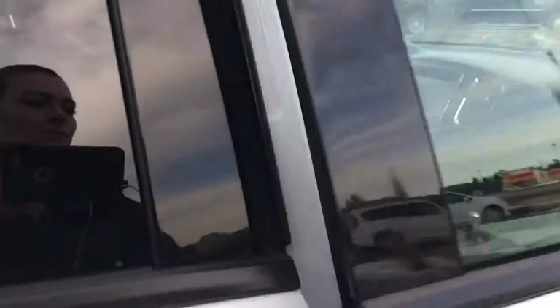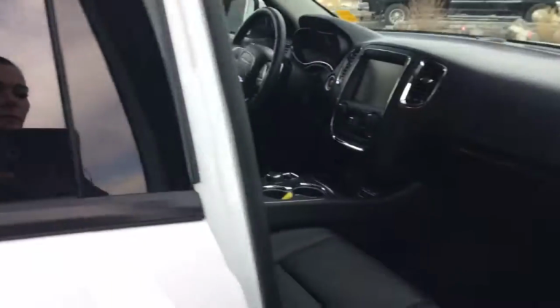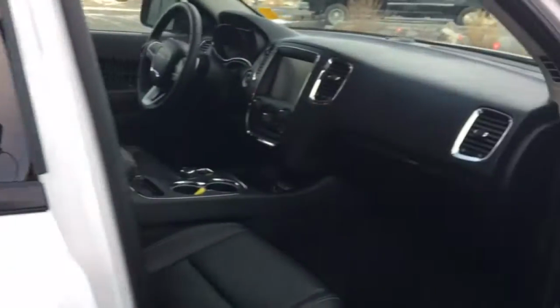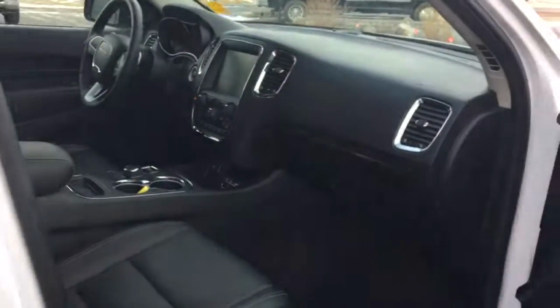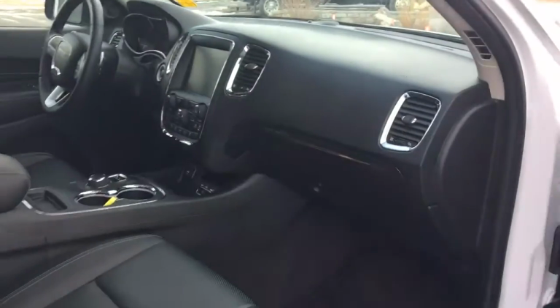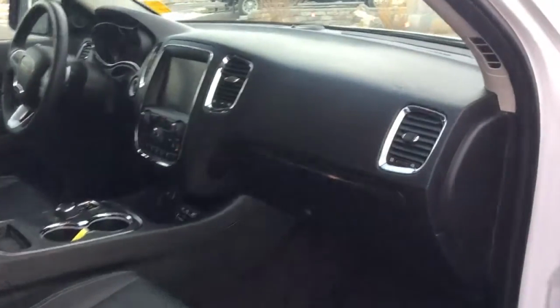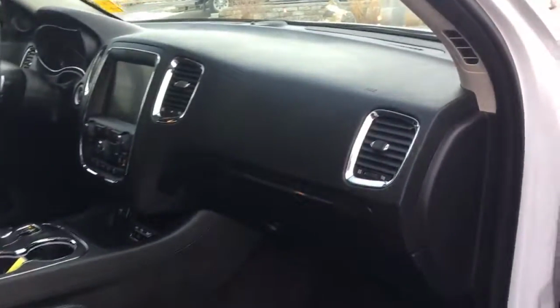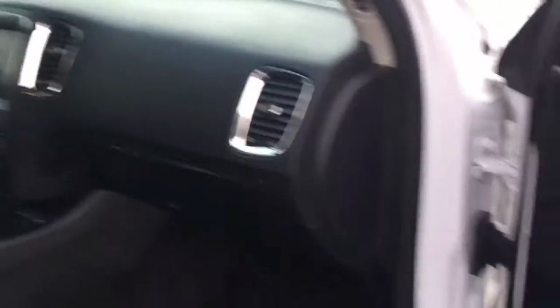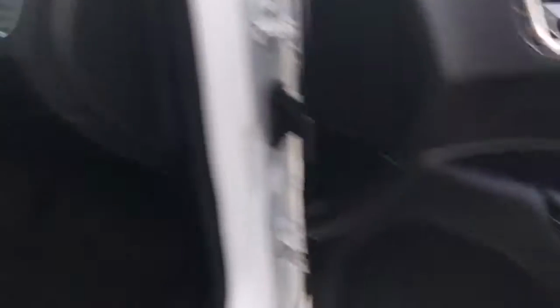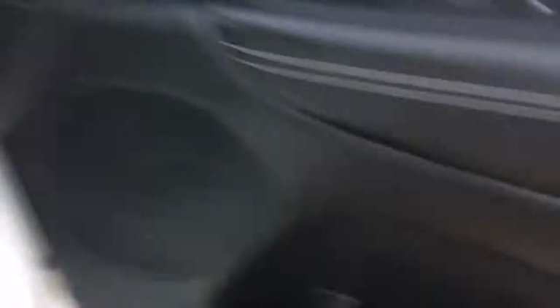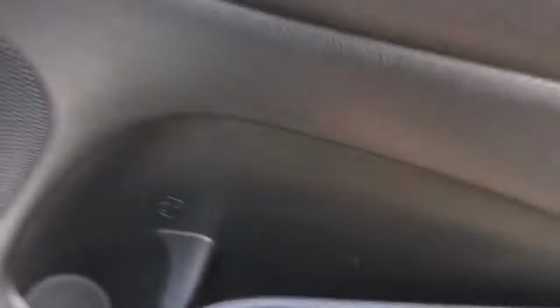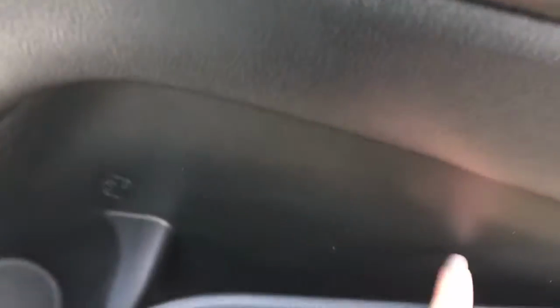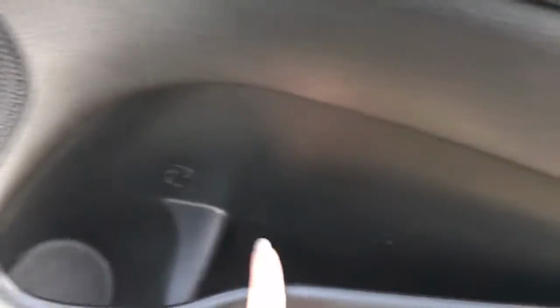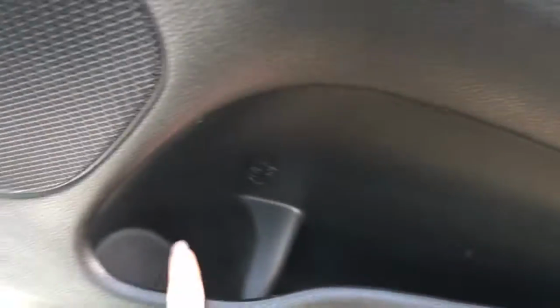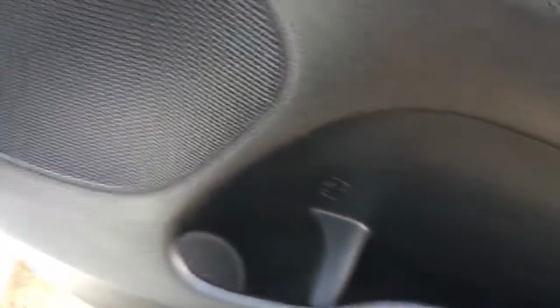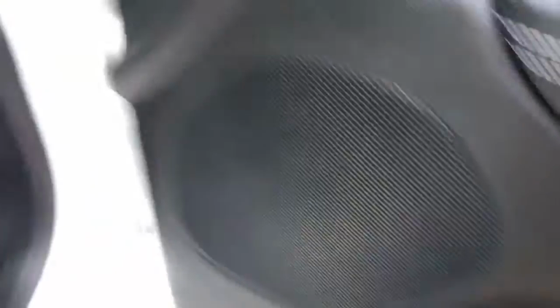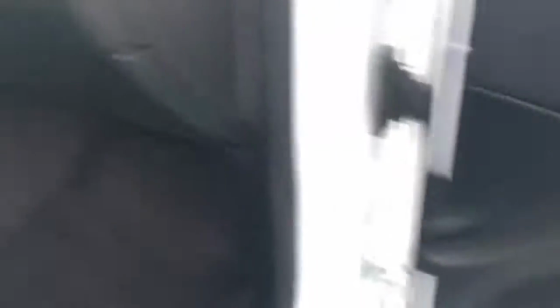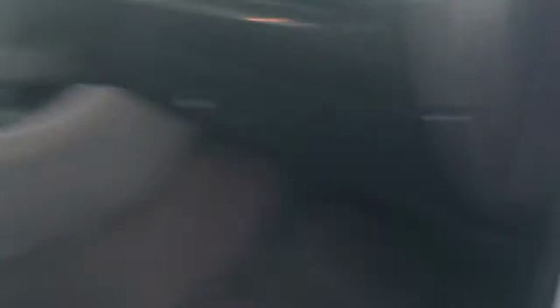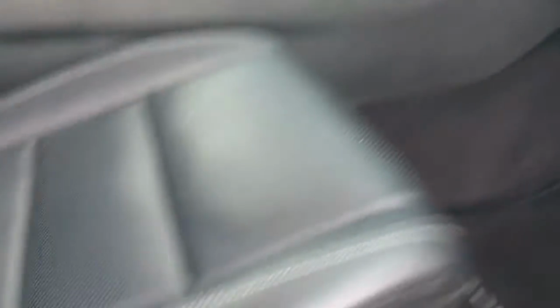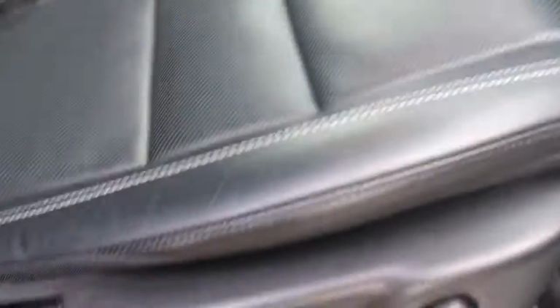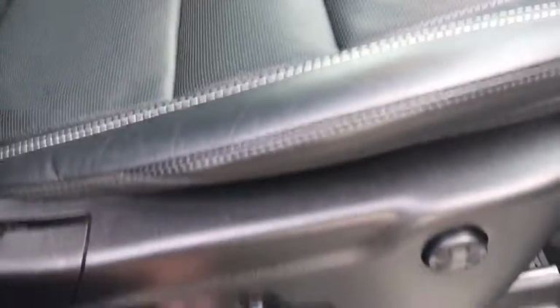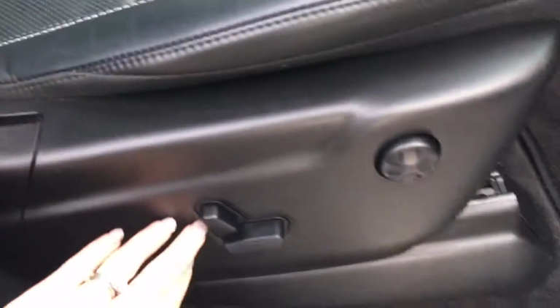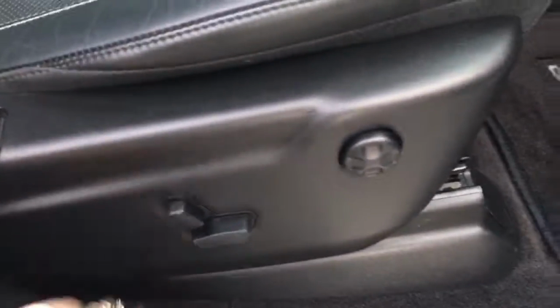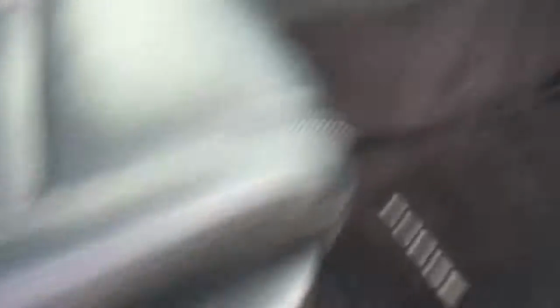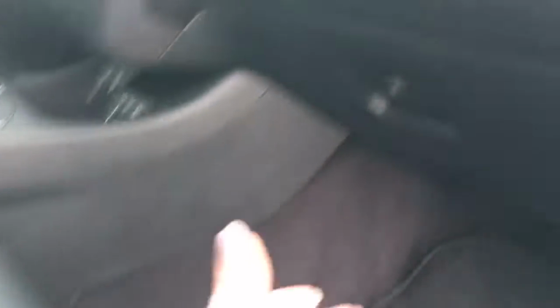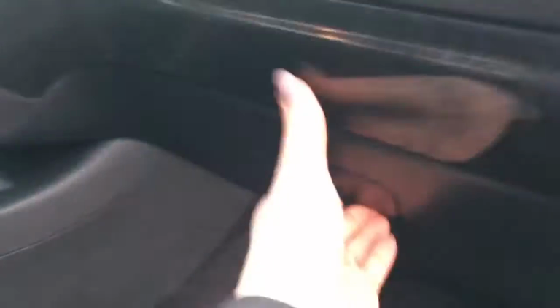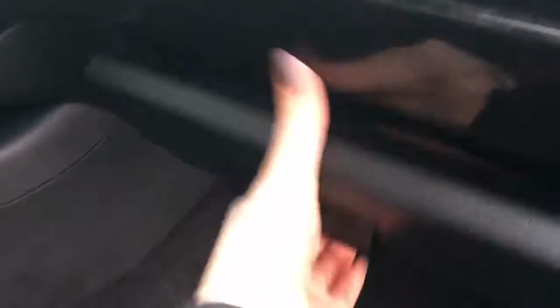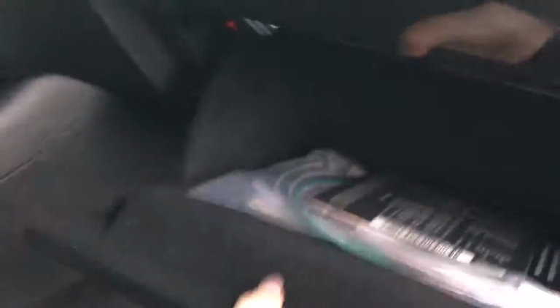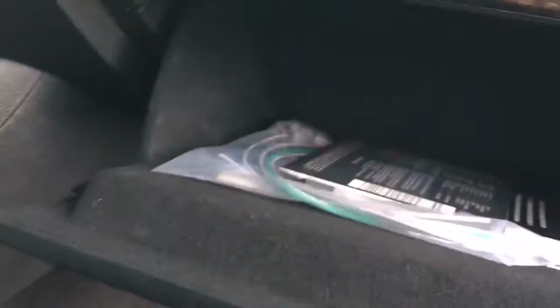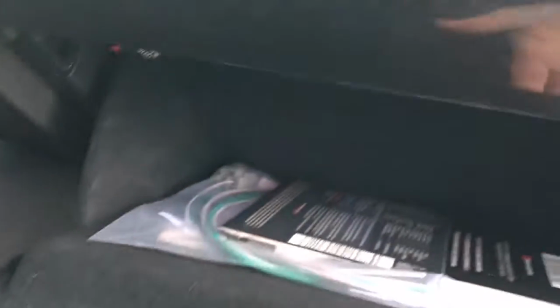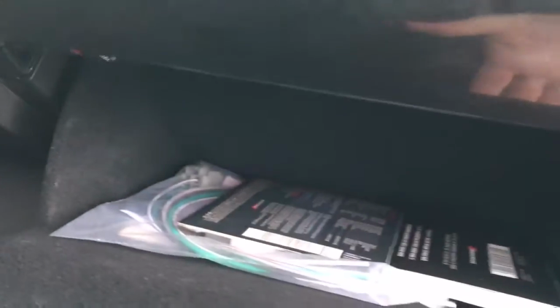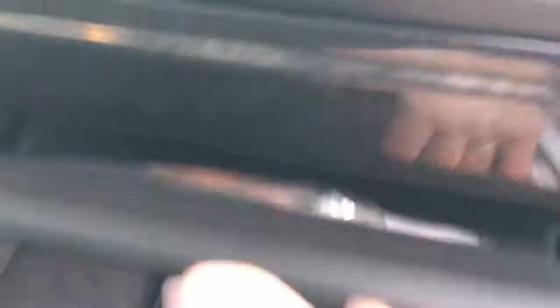In the front passenger area you have a nice compartment in the door as well as a cup holder. Power seat again, and your glove box.